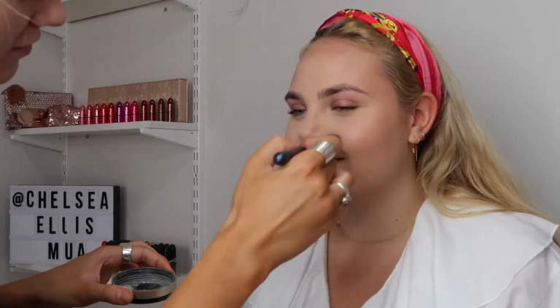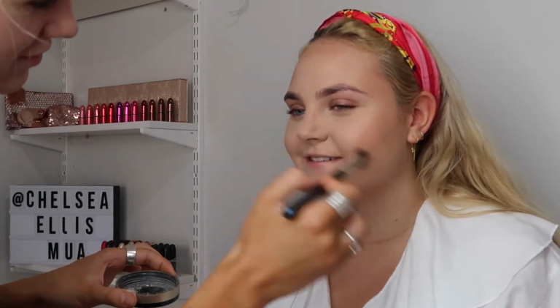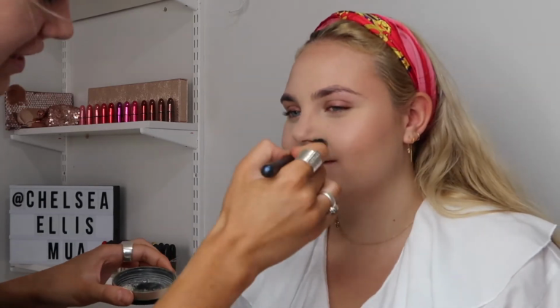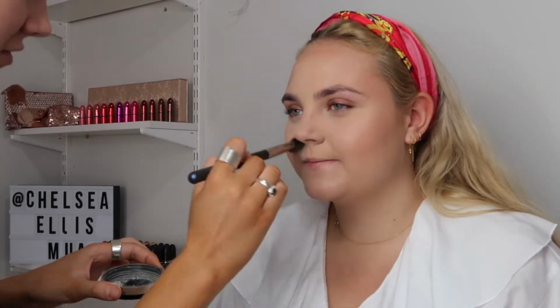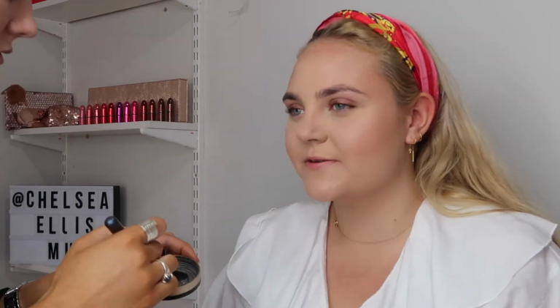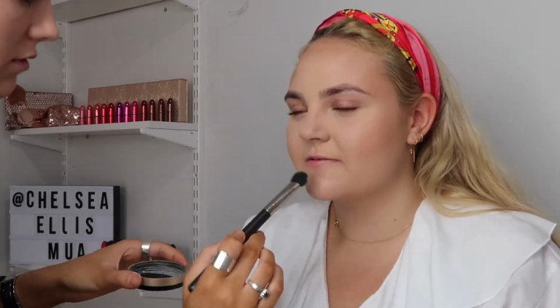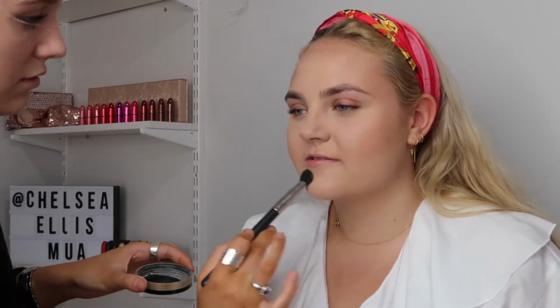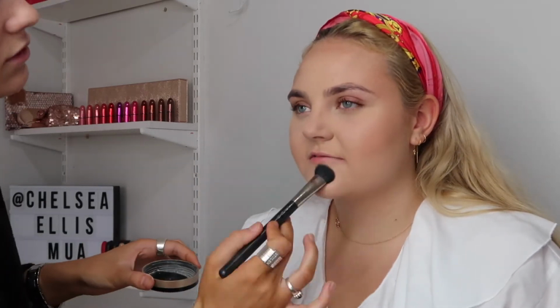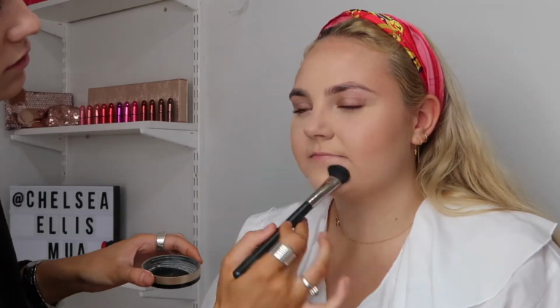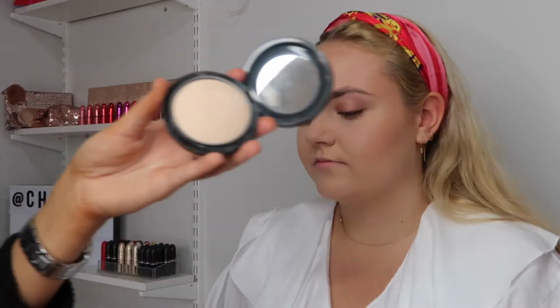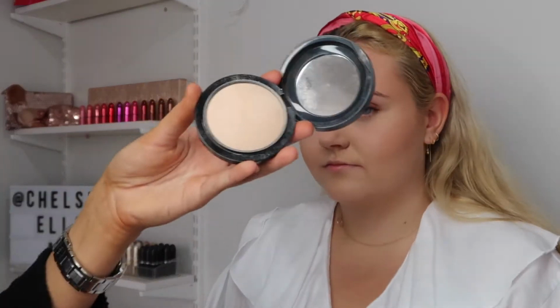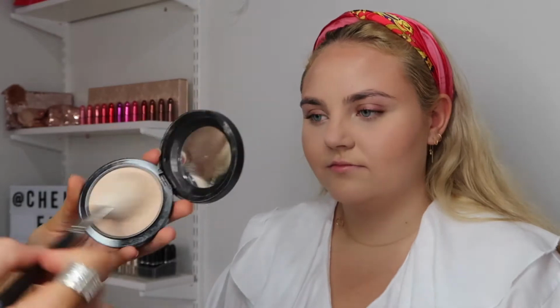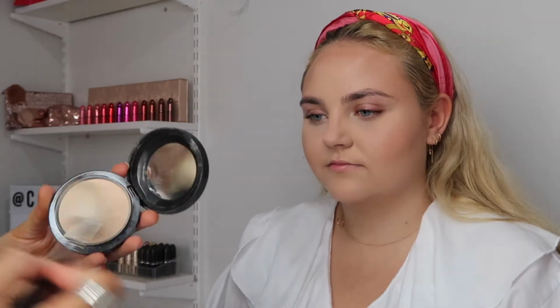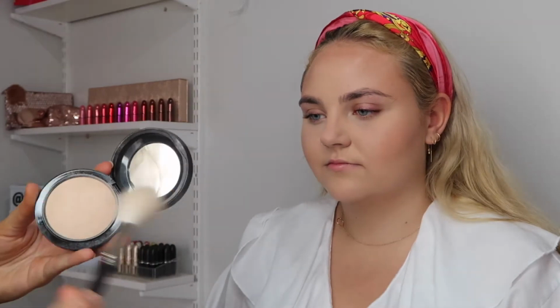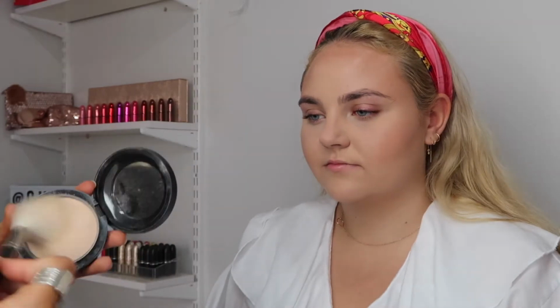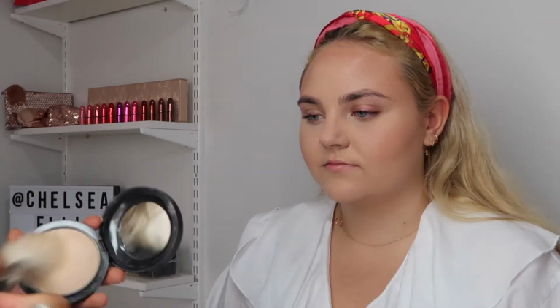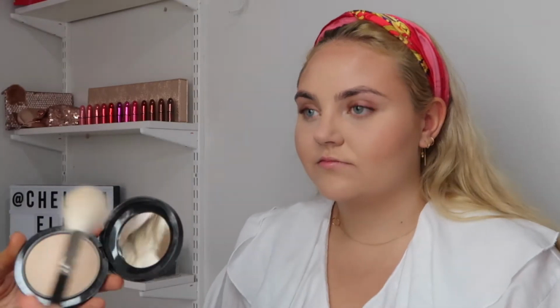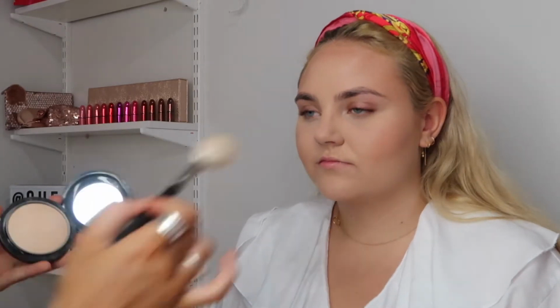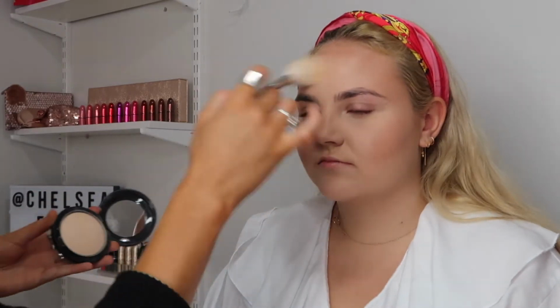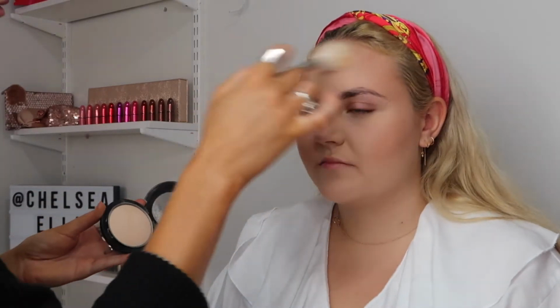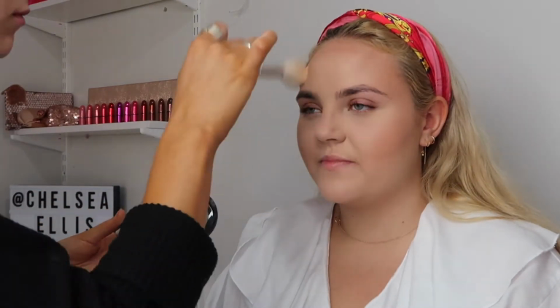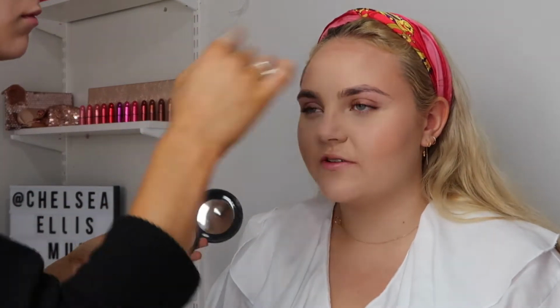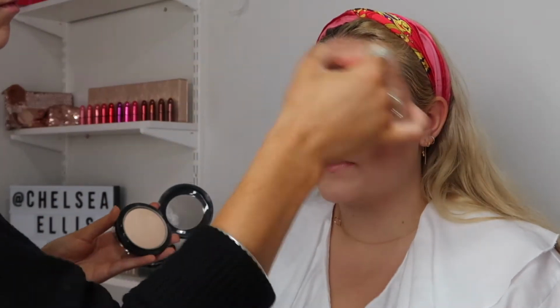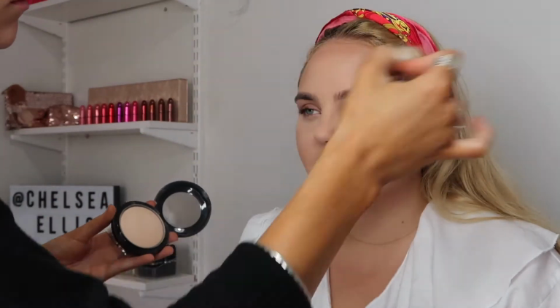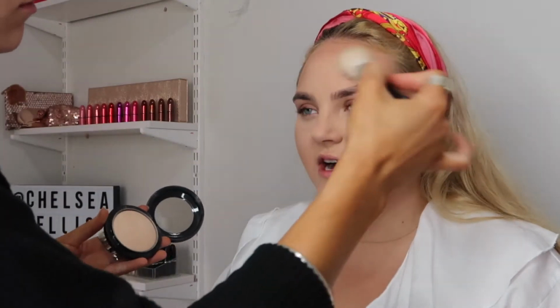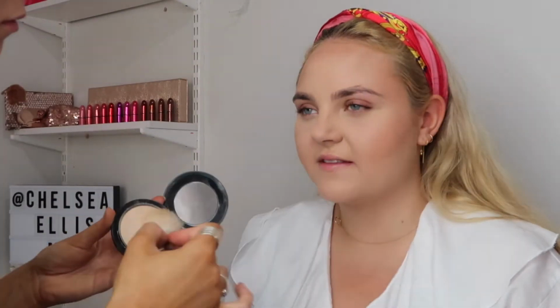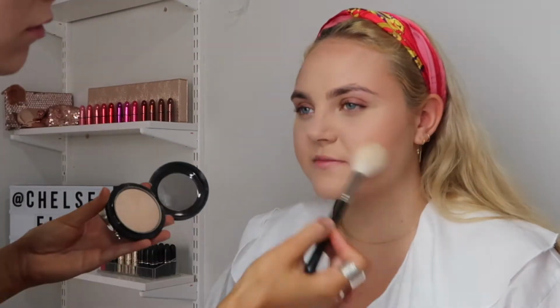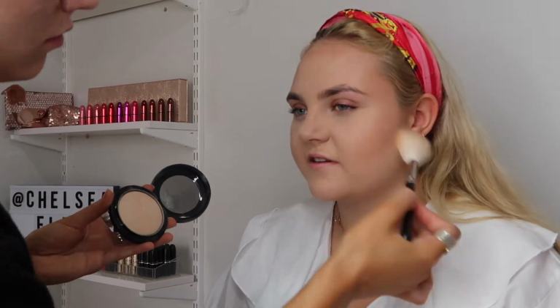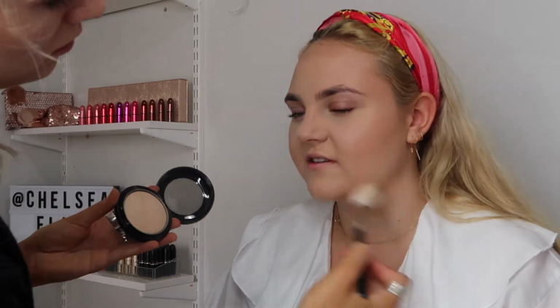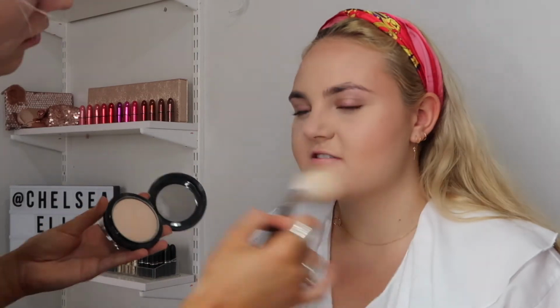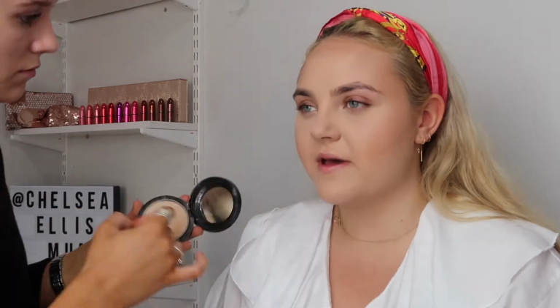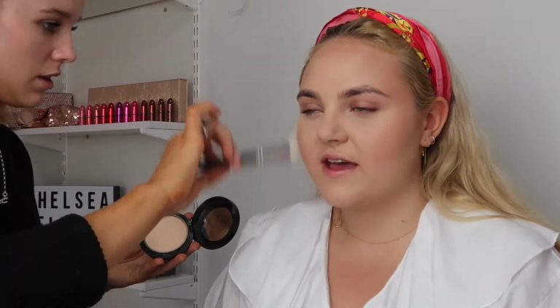I do like the skin to have quite a natural finish, so I'm going in with the MAC Cosmetics Light Plus Mineralized Powder and just buffing this all over the skin really lightly to give a natural kind of sheen.